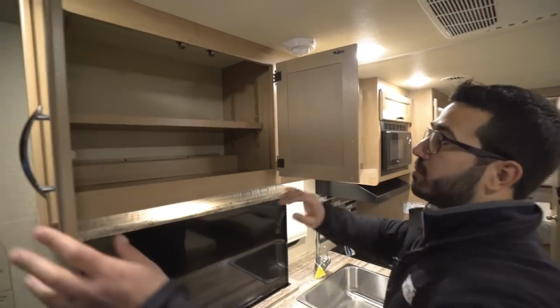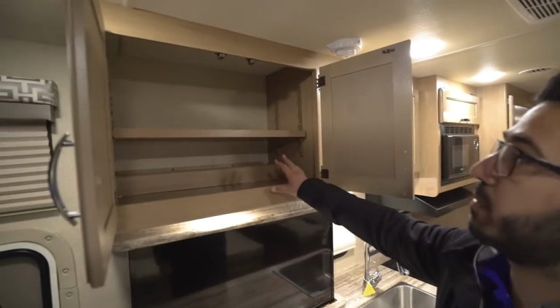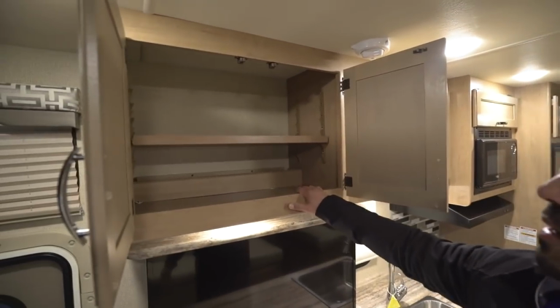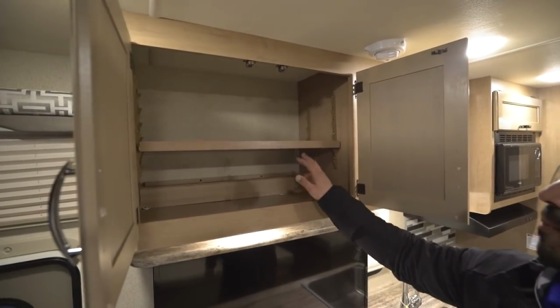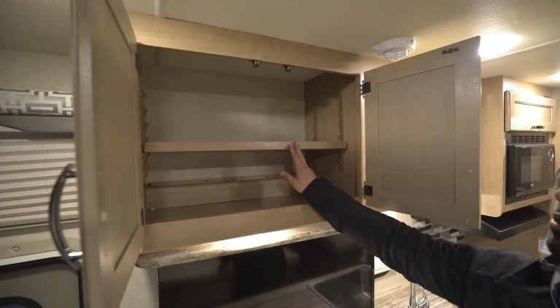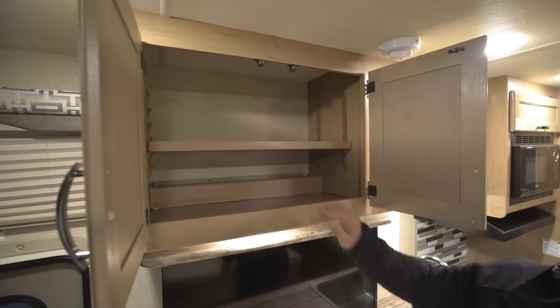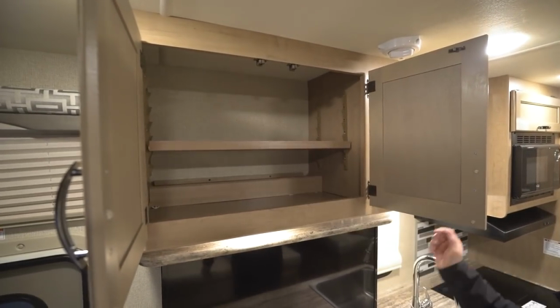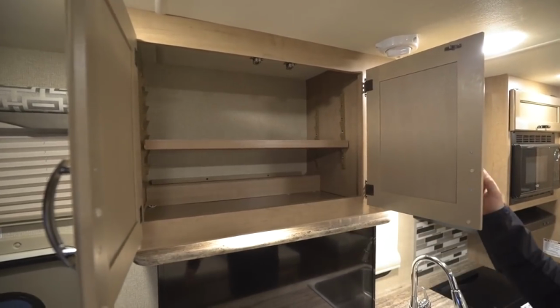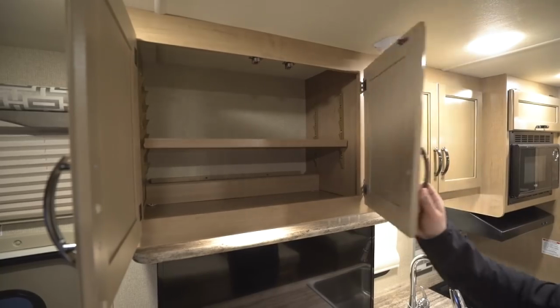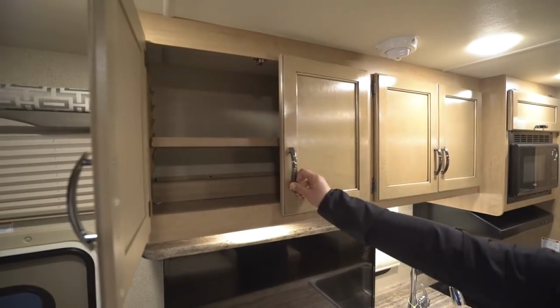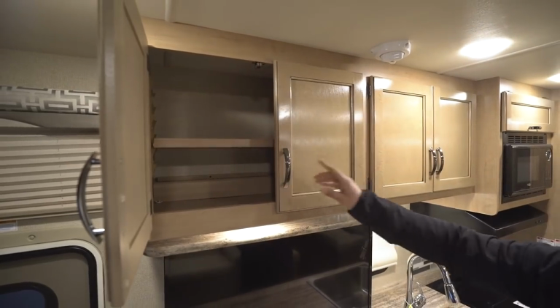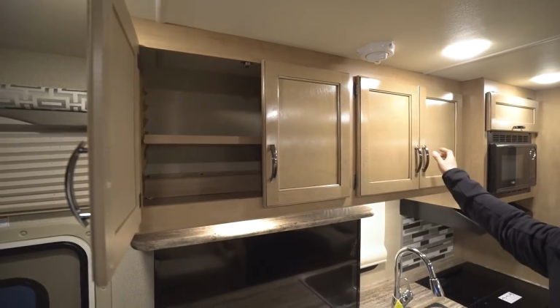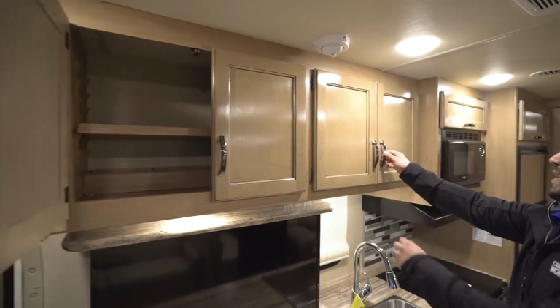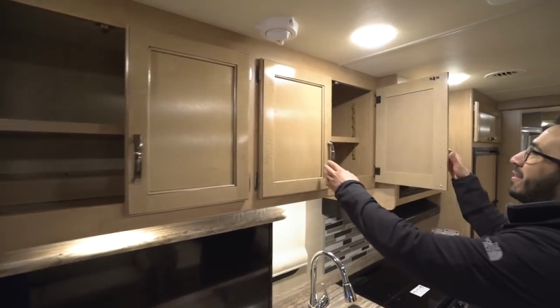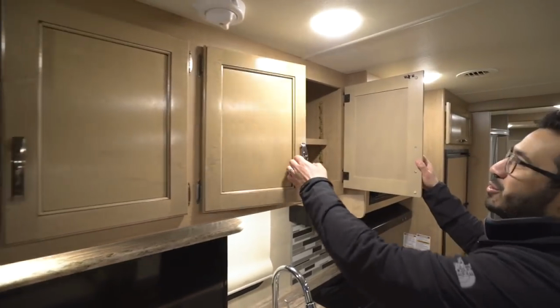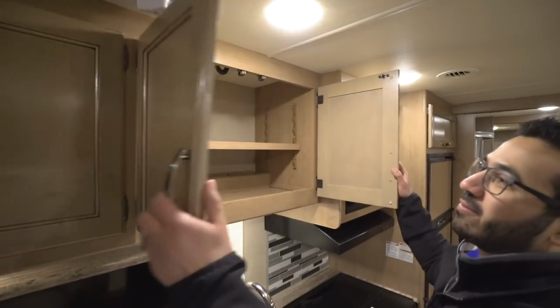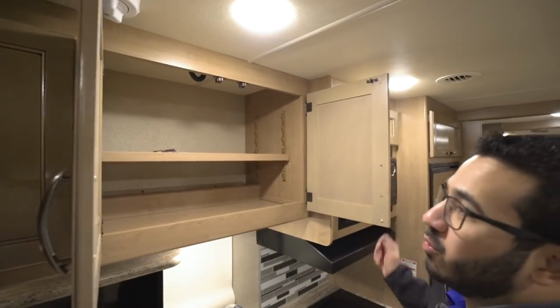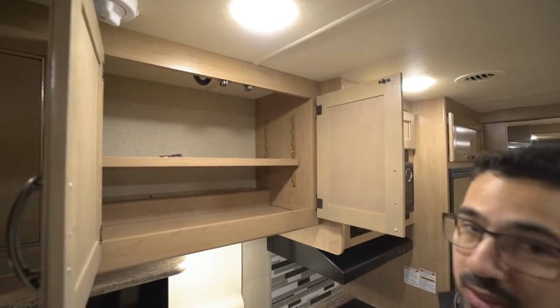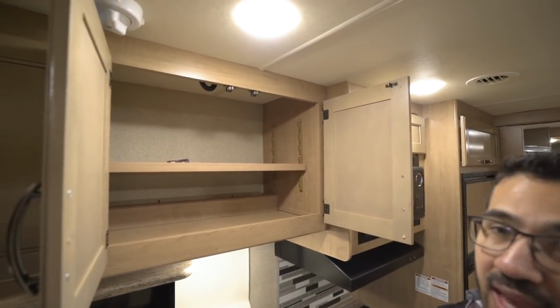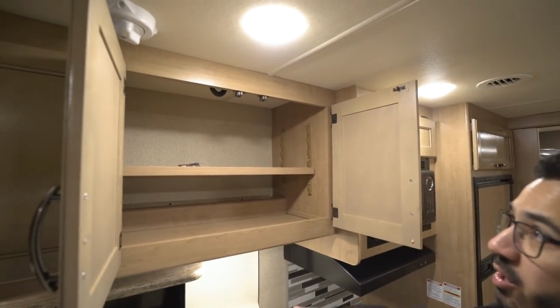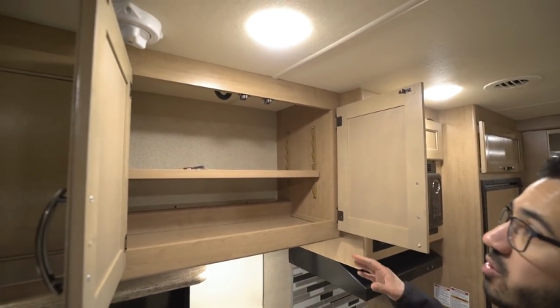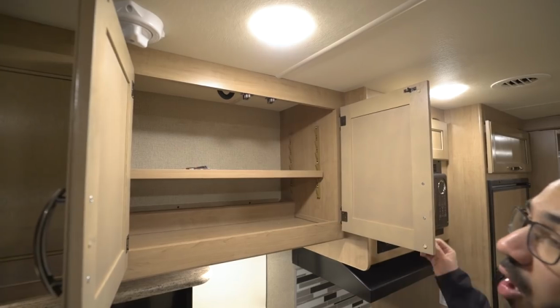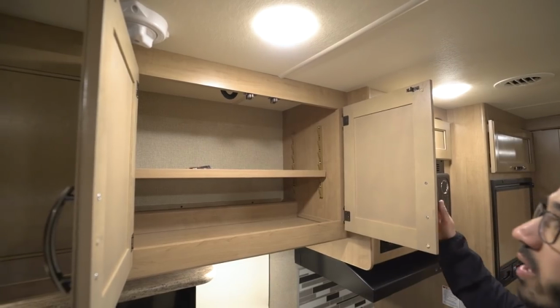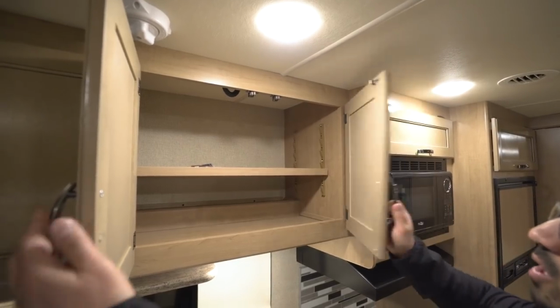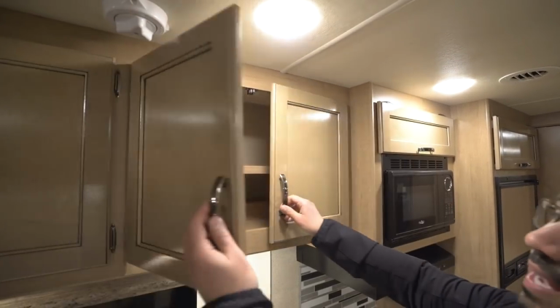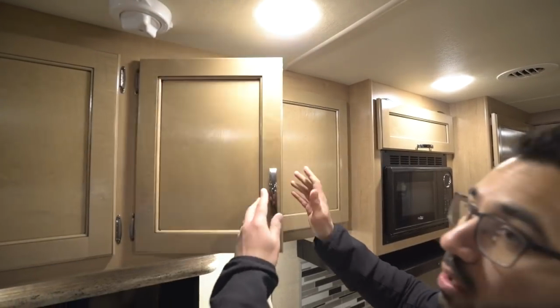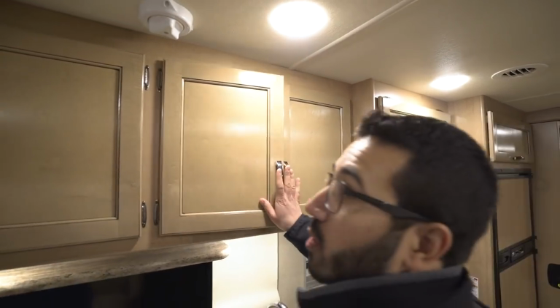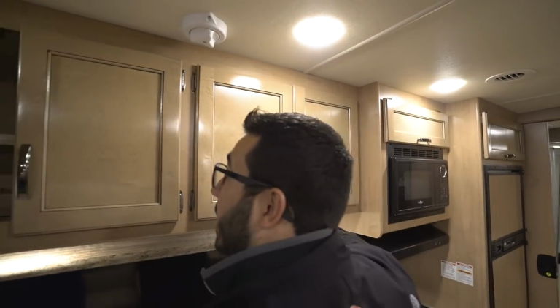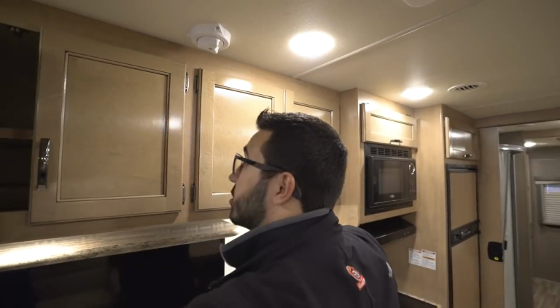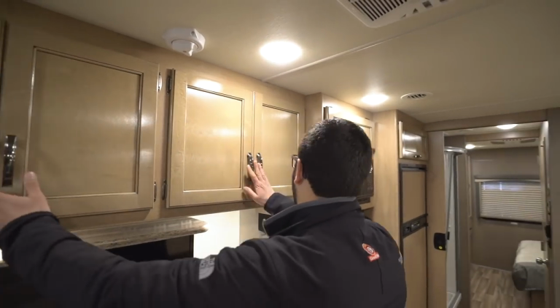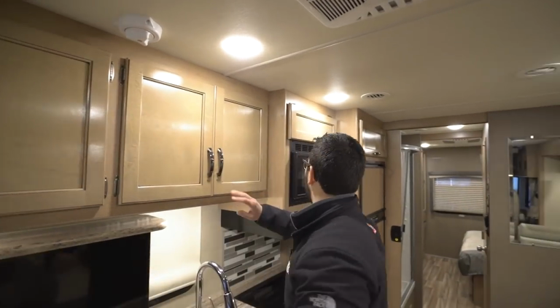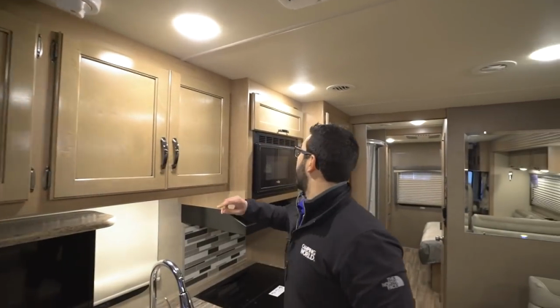Right up top you have your pantry with an adjustable shelf — and you not only have one, you have two. Good storage all the way across the top, so great kitchen storage right there.